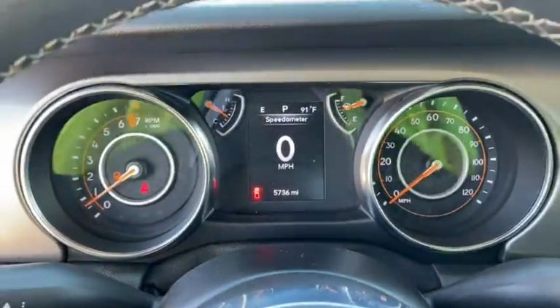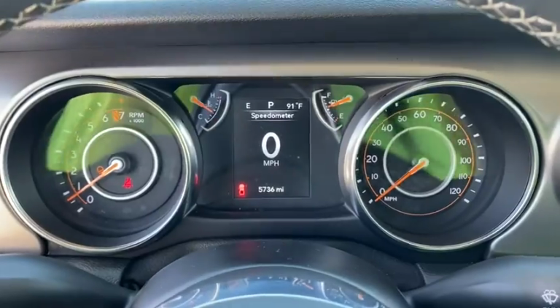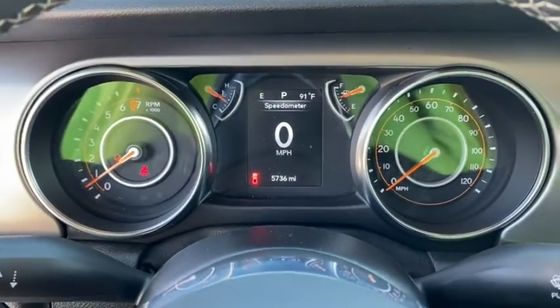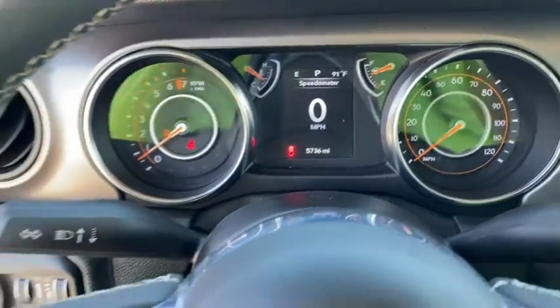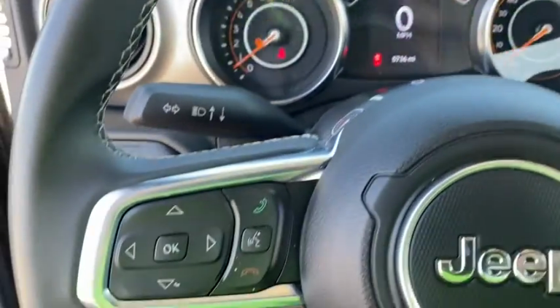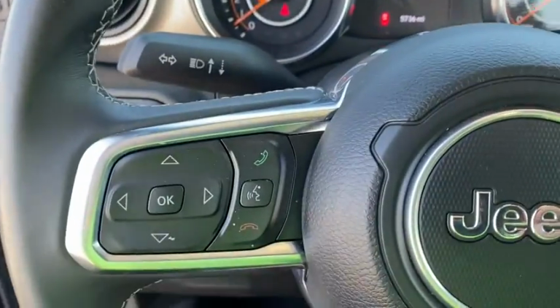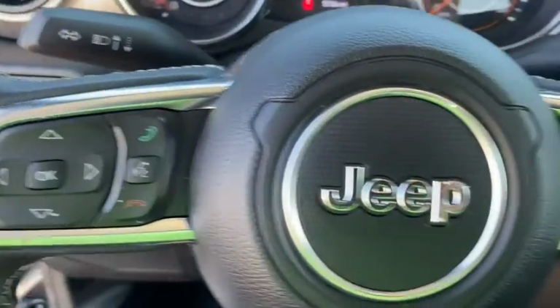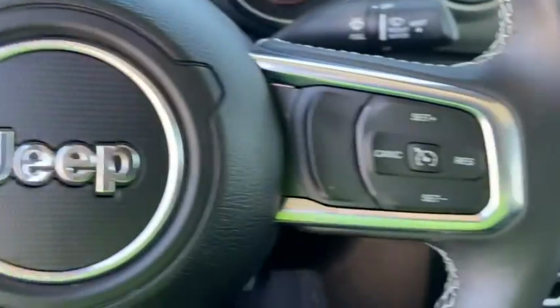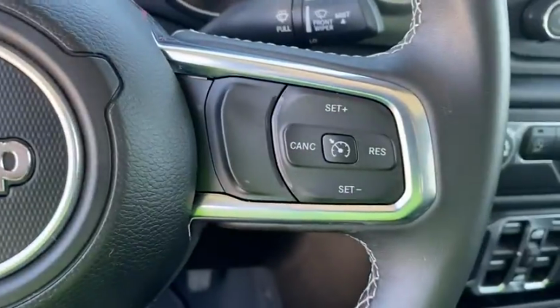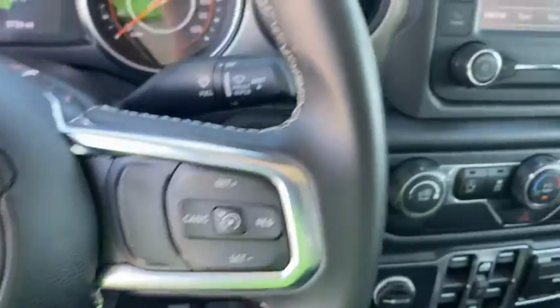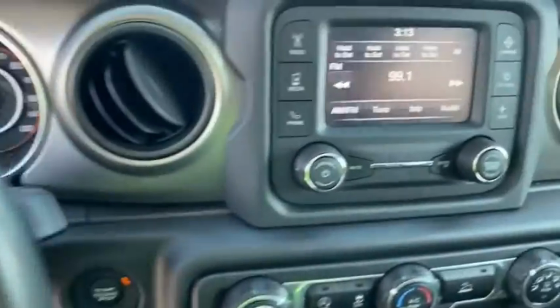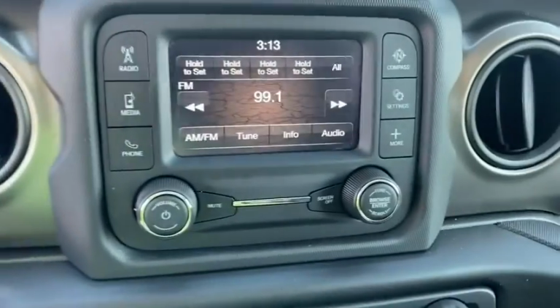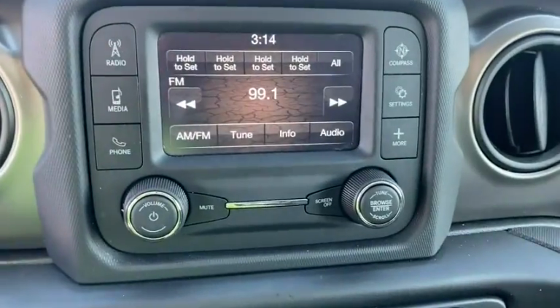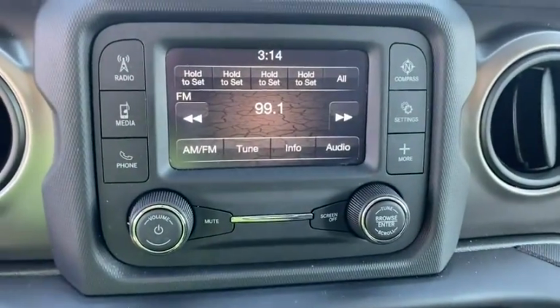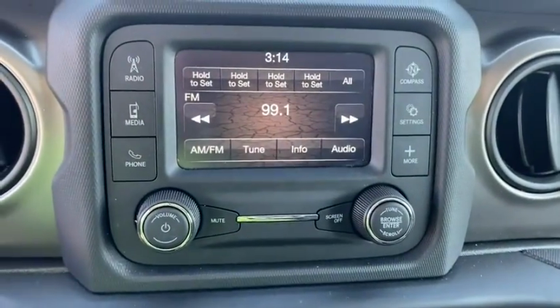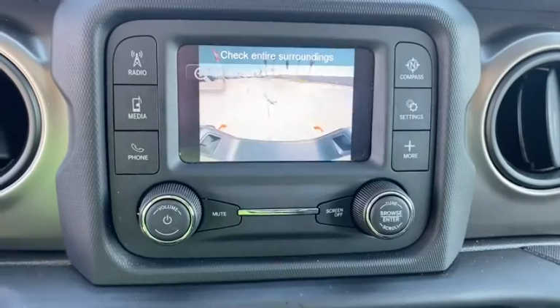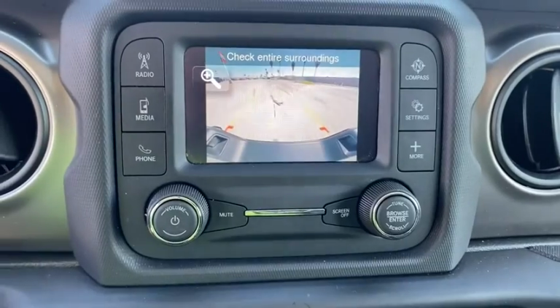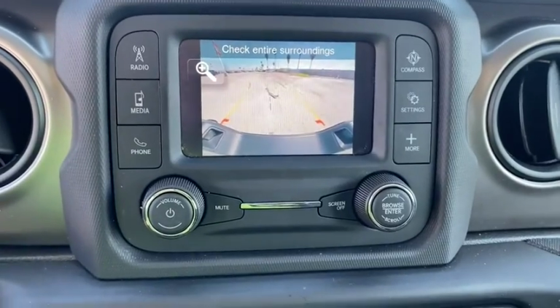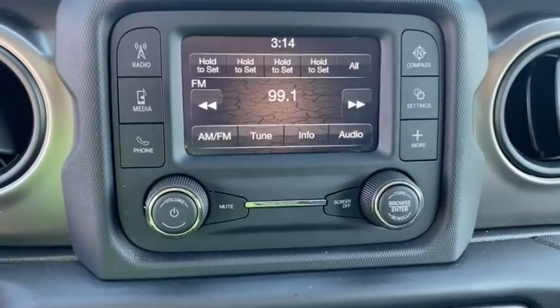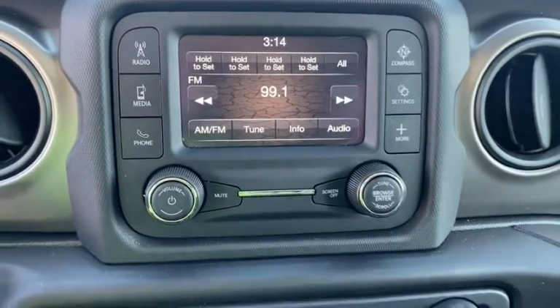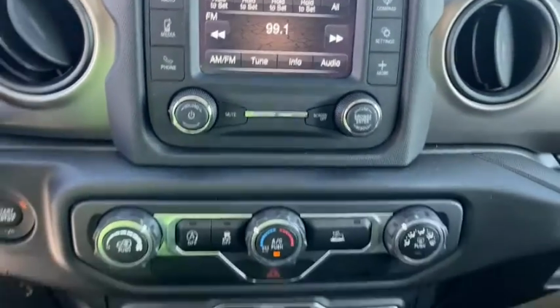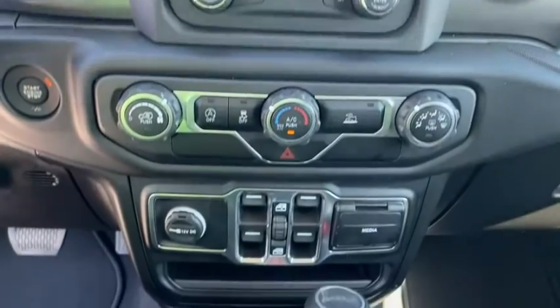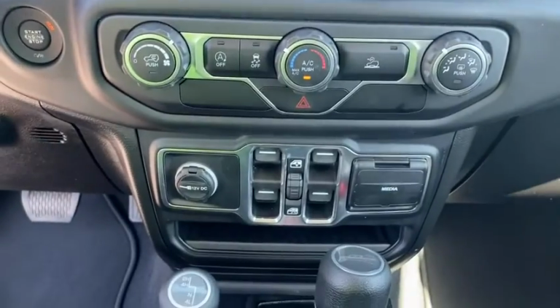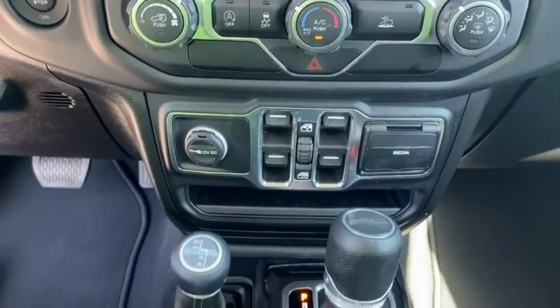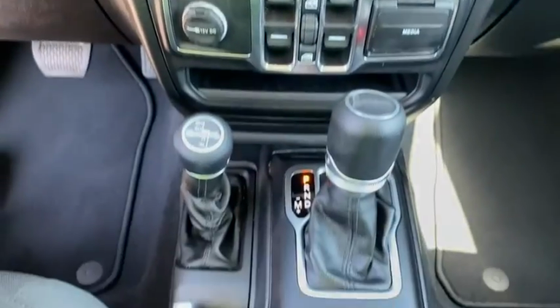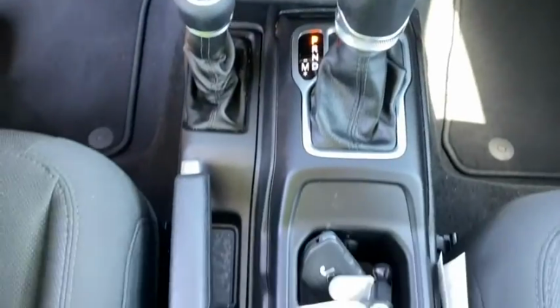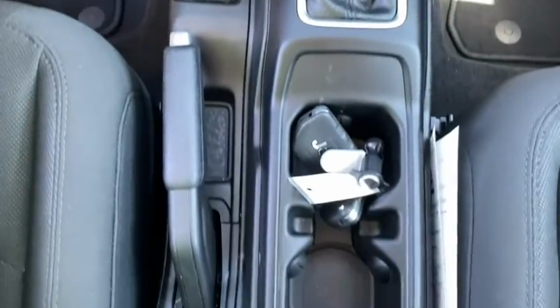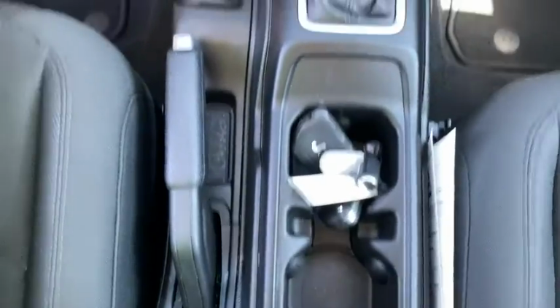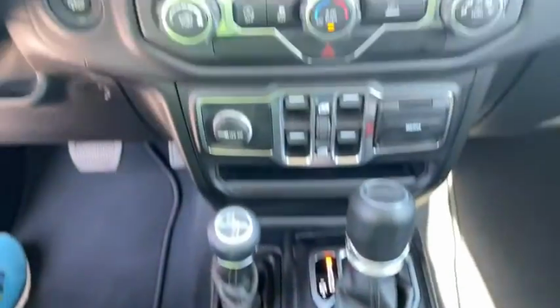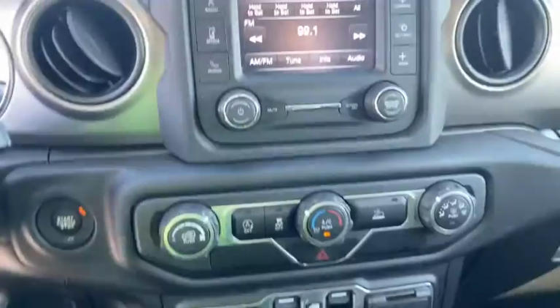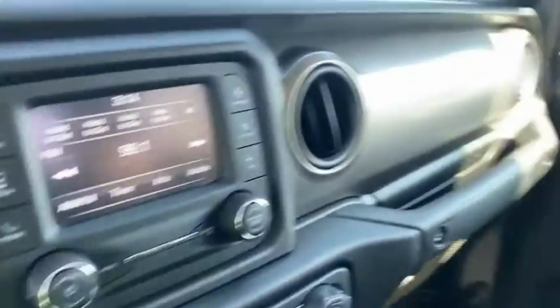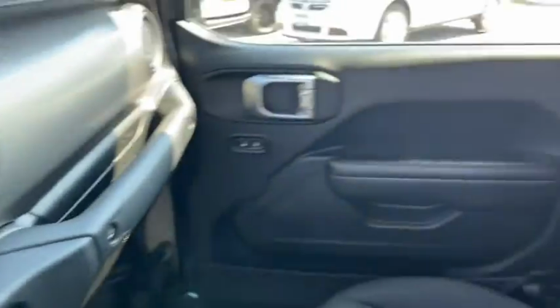Keyless entry, four-wheel drive, backup camera, leather-wrapped steering wheel, Bluetooth, adjustable steering wheel, driver lumbar, power steering, ABS four-wheel, keyless start, cruise control.